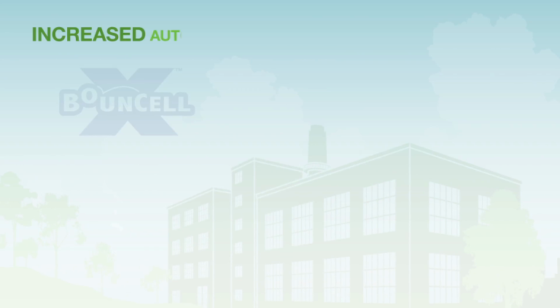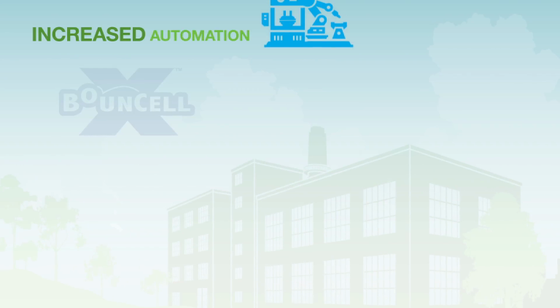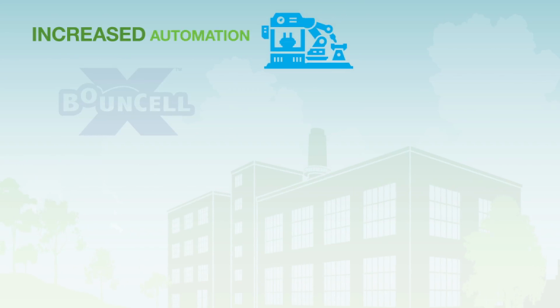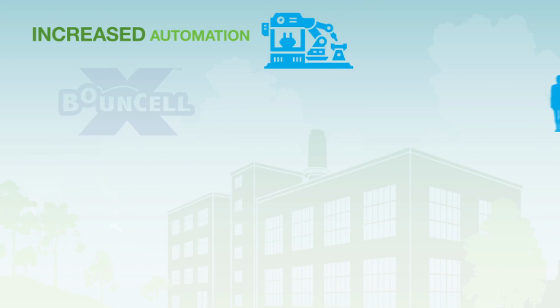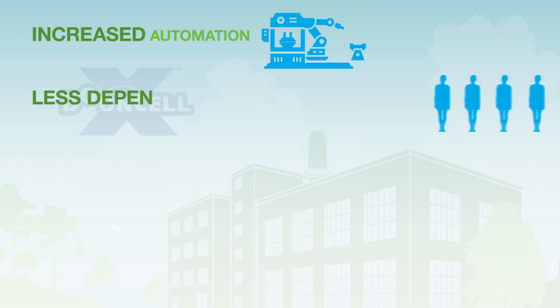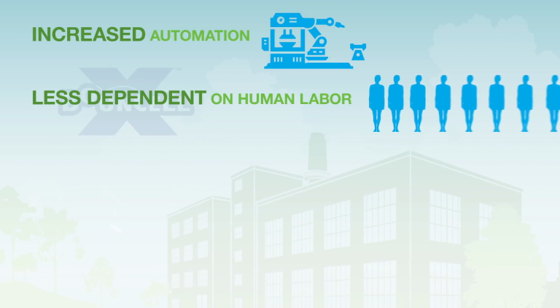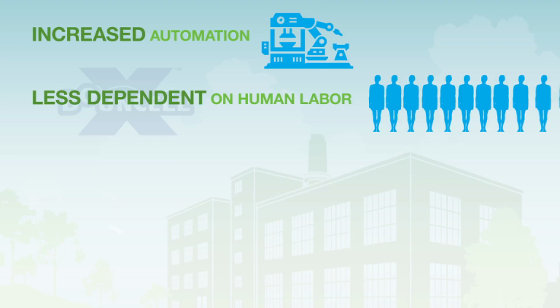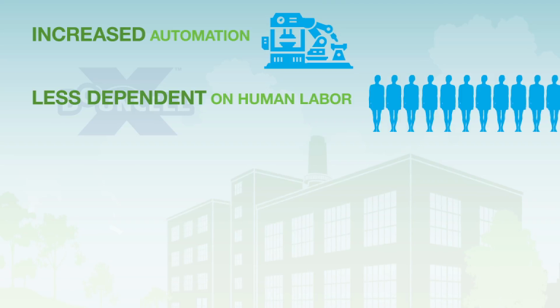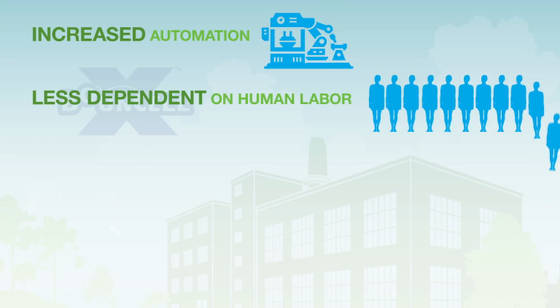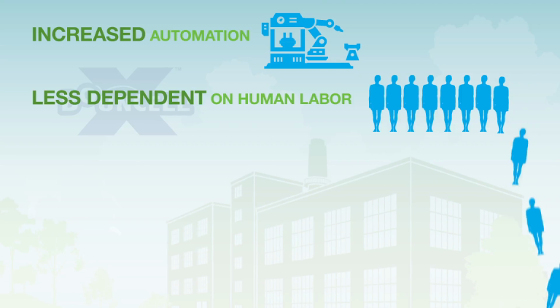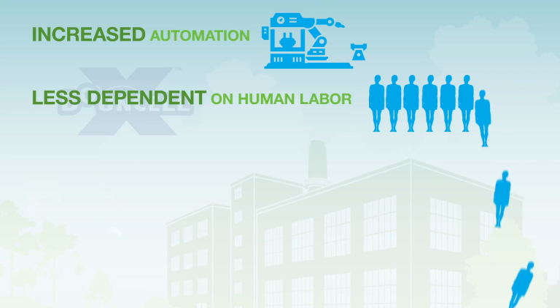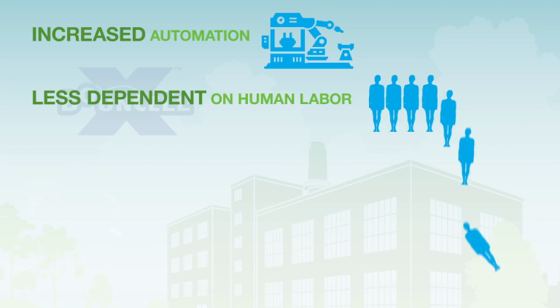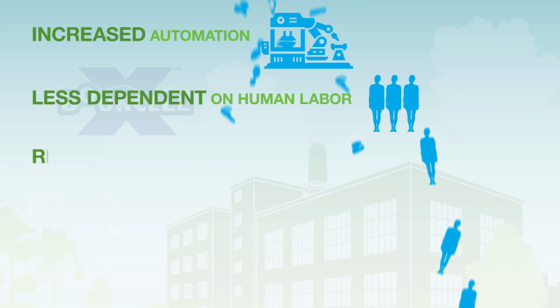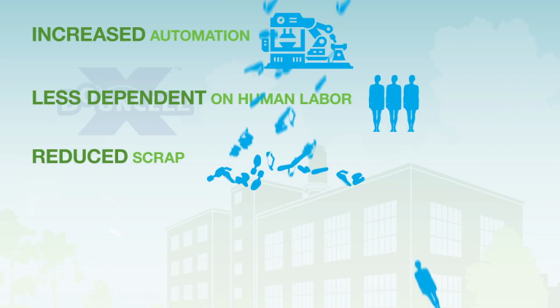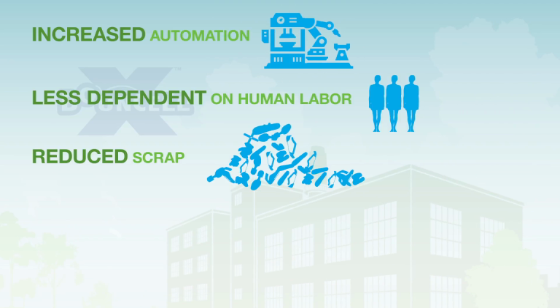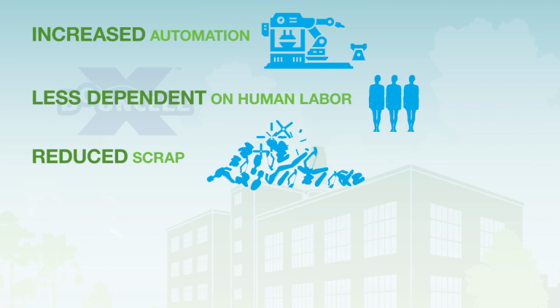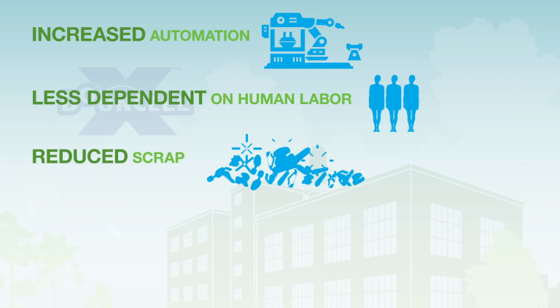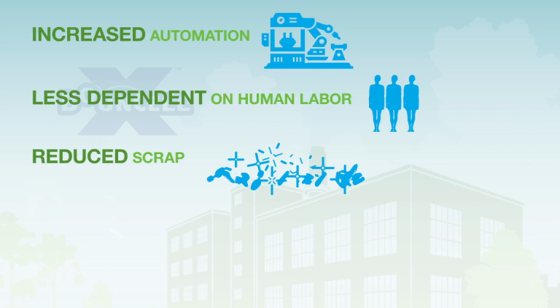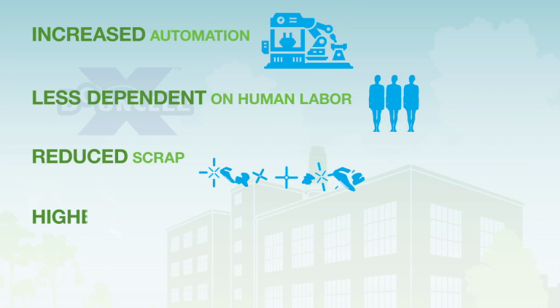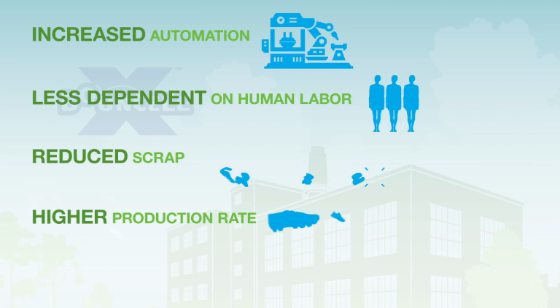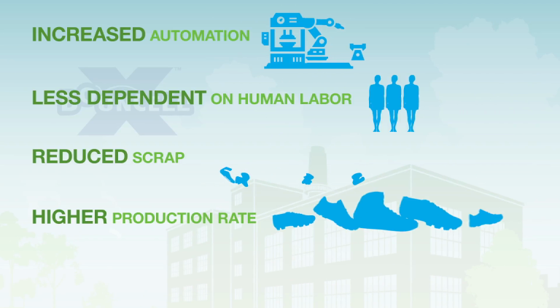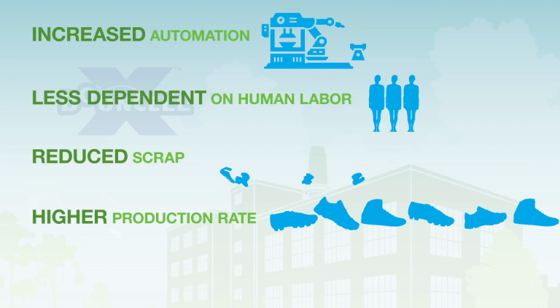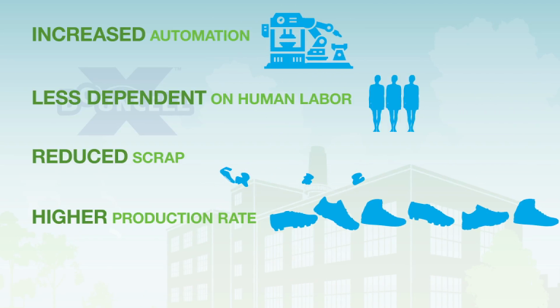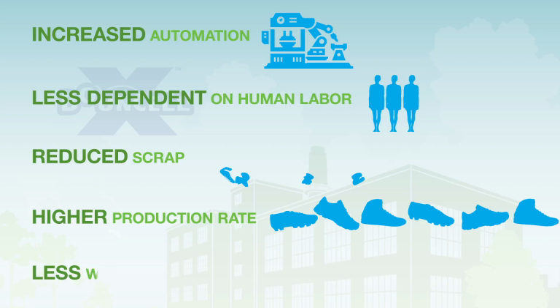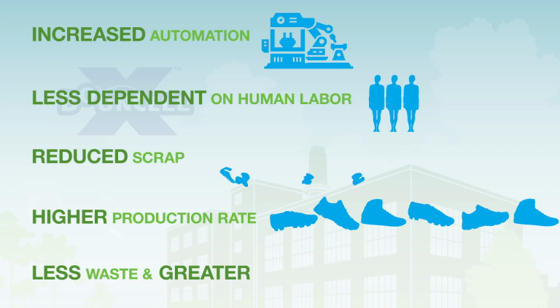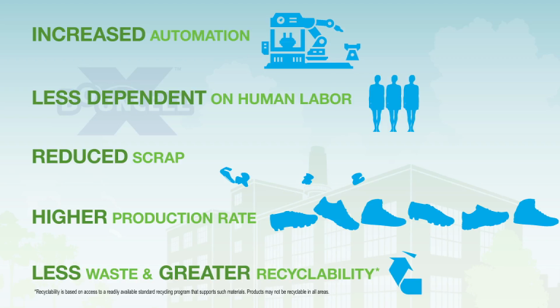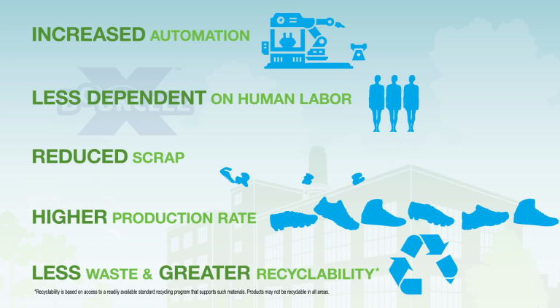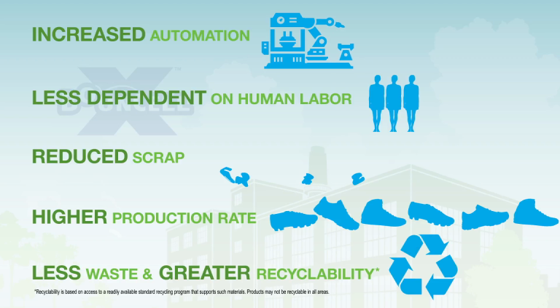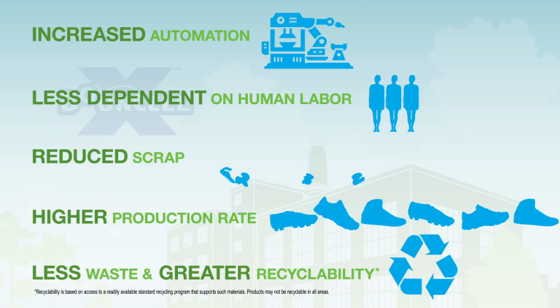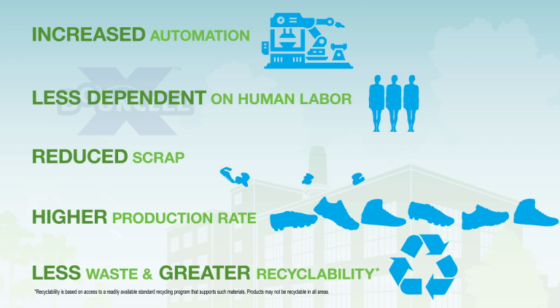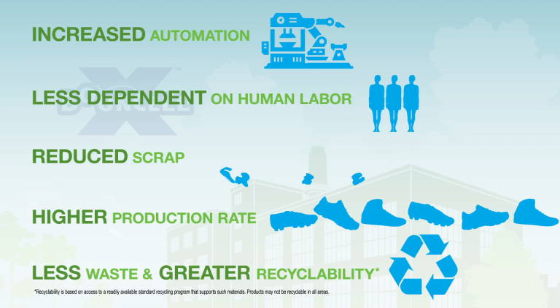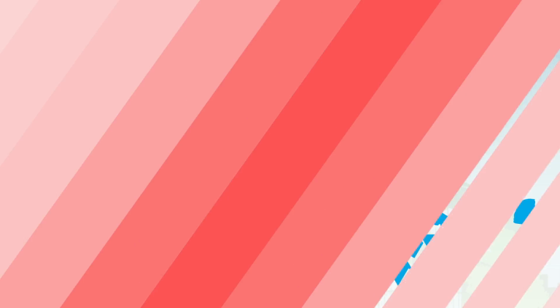With increased automation, less dependence on human labor, reduced scrap, a higher production rate, less waste, and greater recyclability.